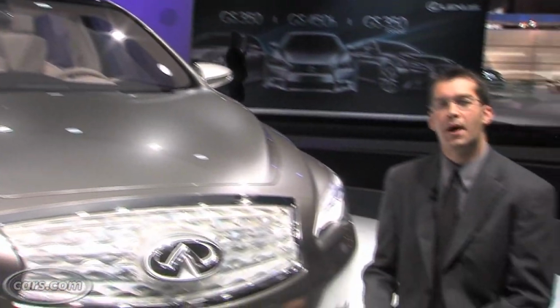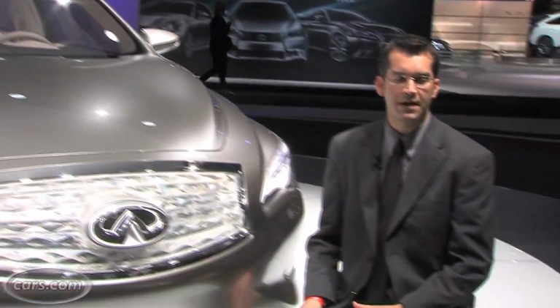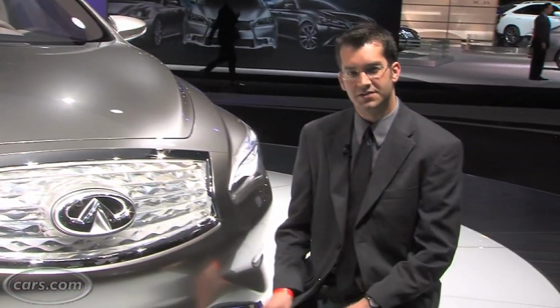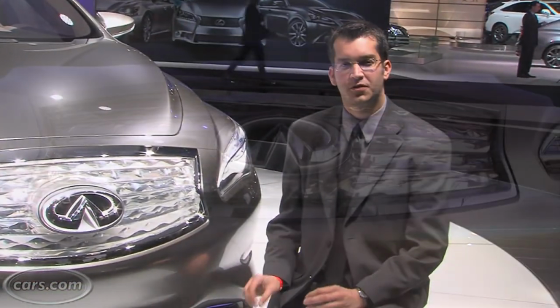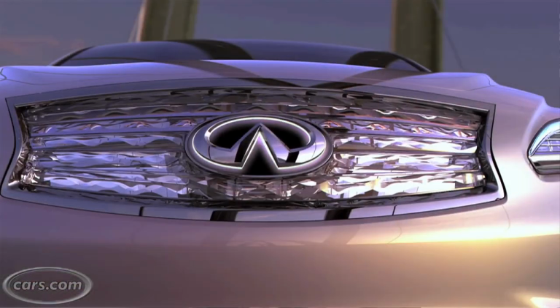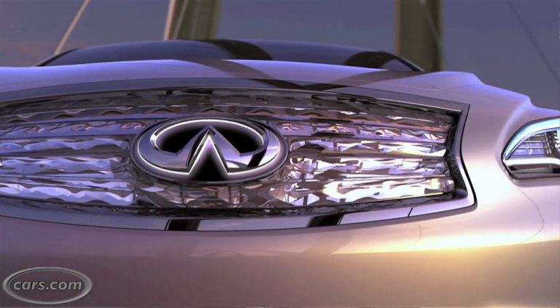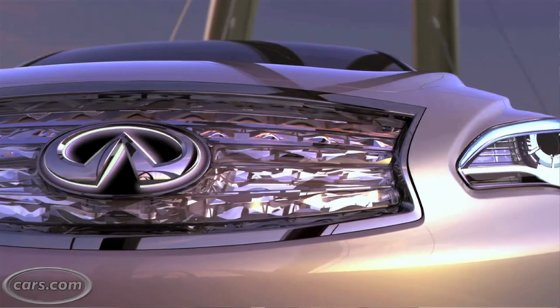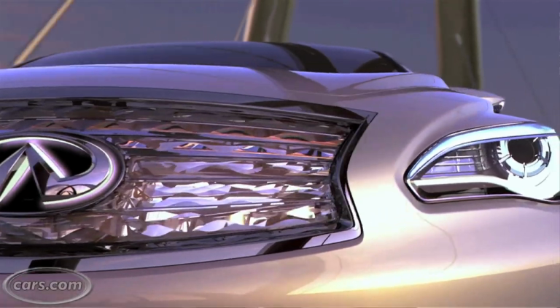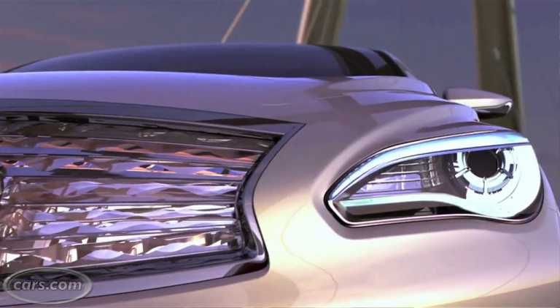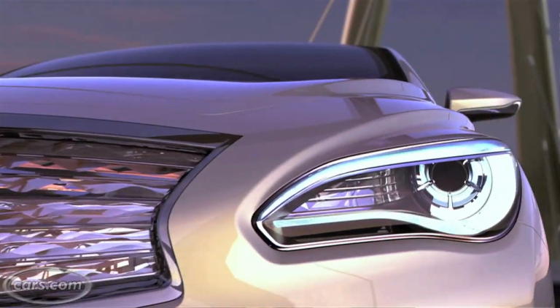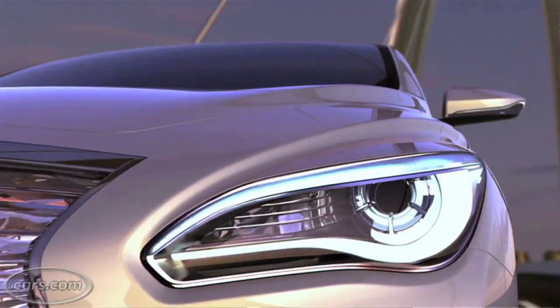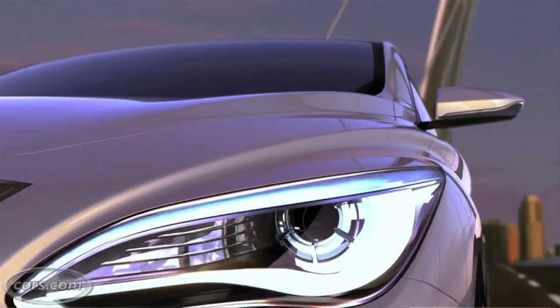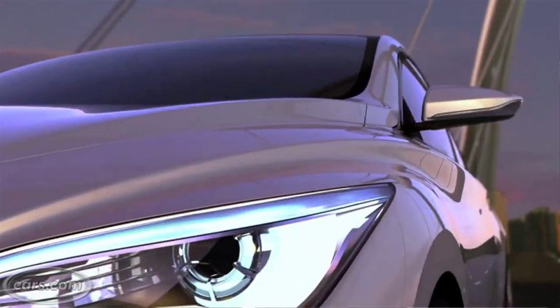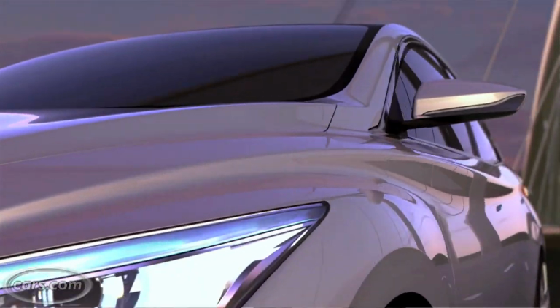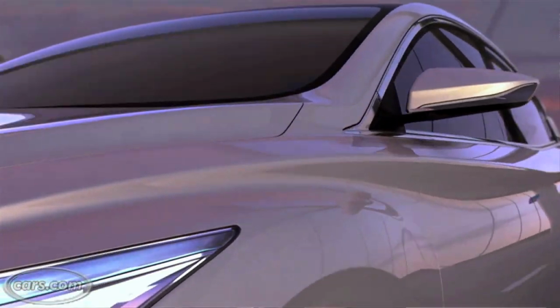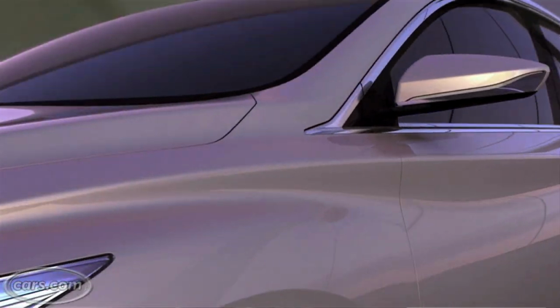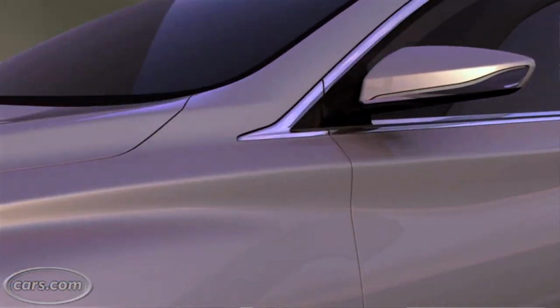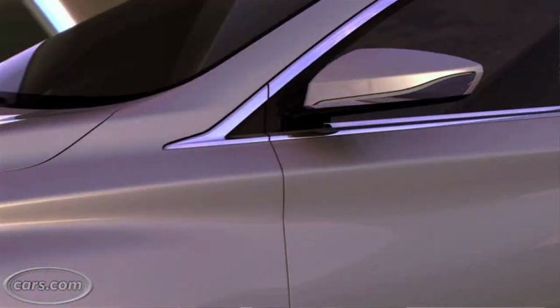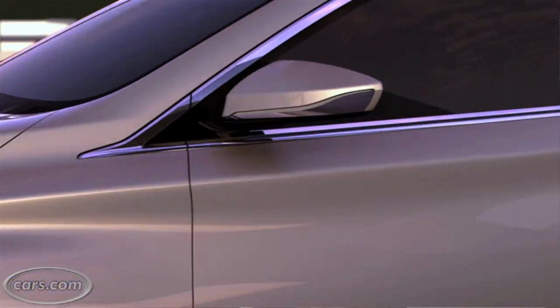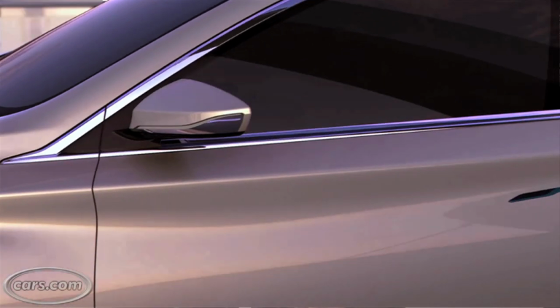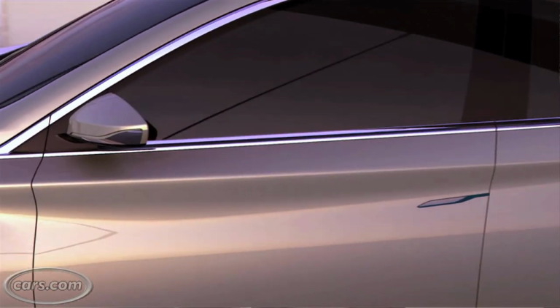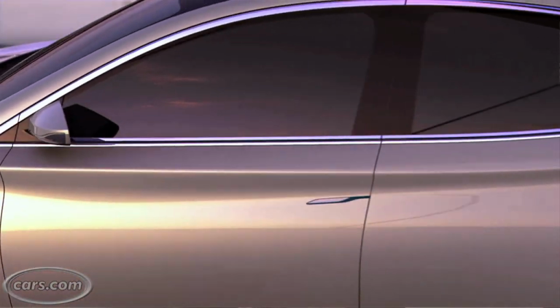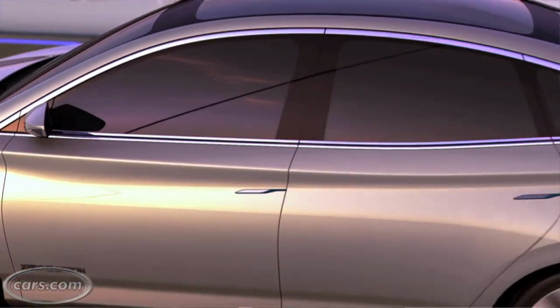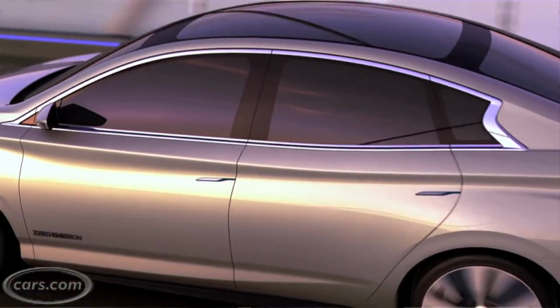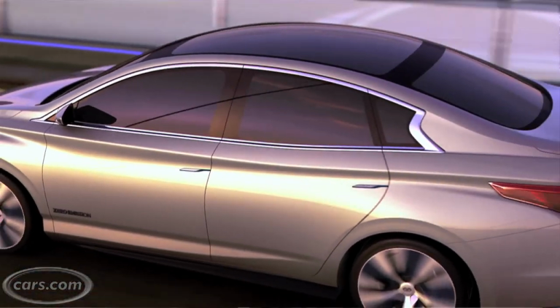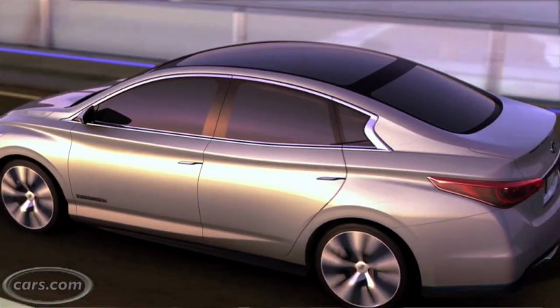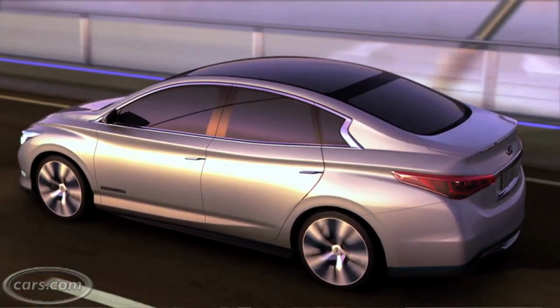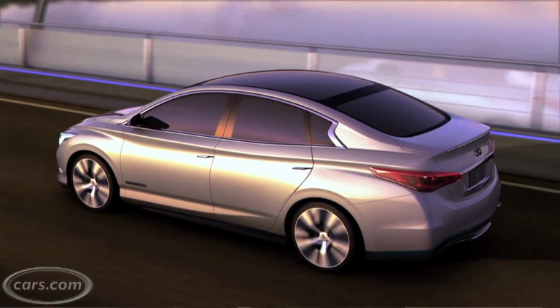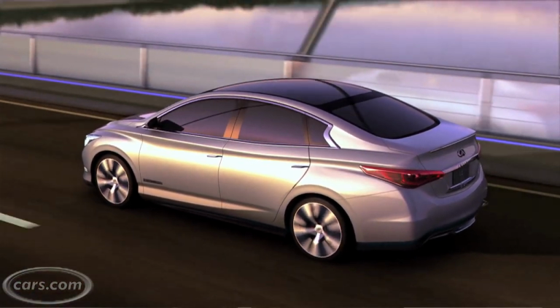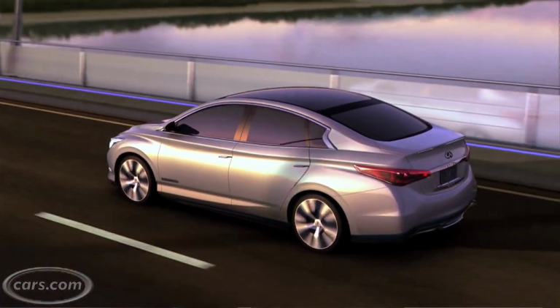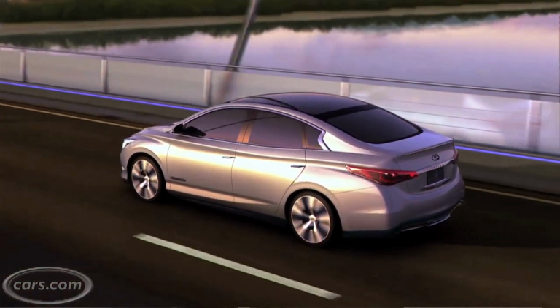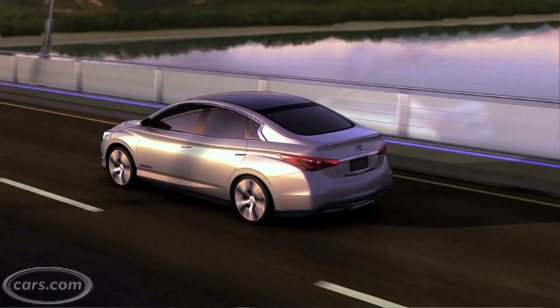Powering the LE is an electric motor rated at 134 horsepower and 240 pound-feet of torque — that's slightly more than the Nissan LEAF. Infiniti also says that the LE is going to offer an engaging driving experience.